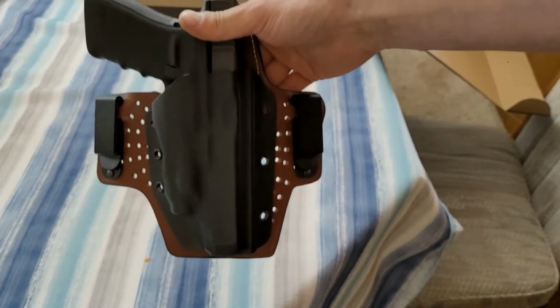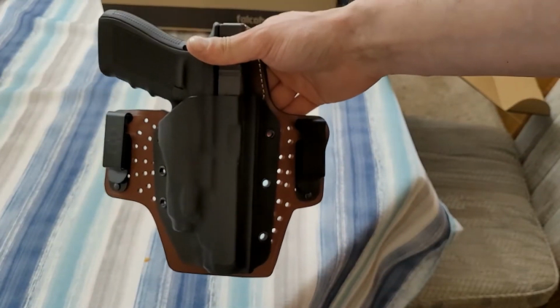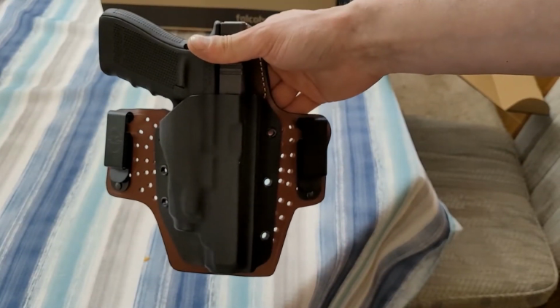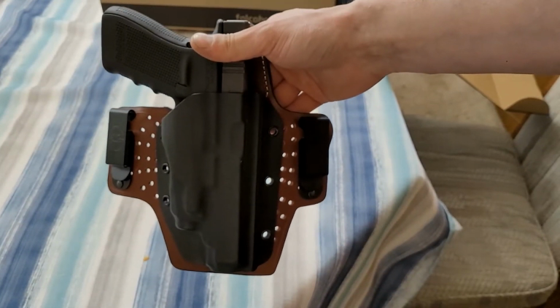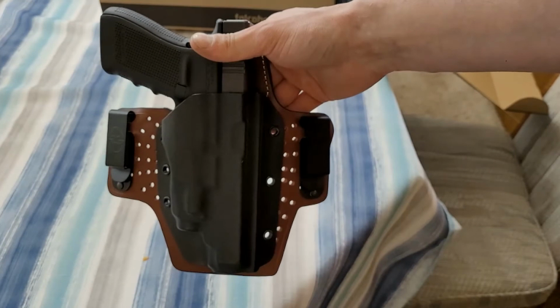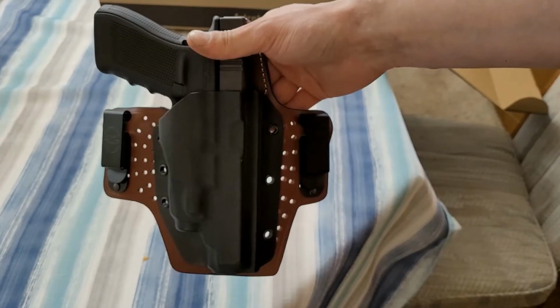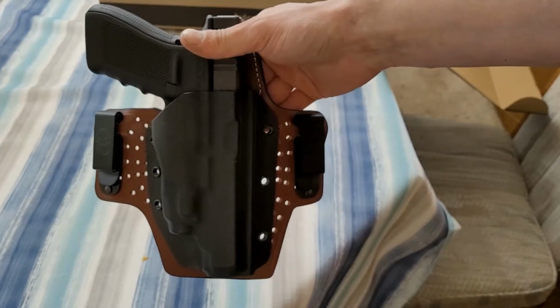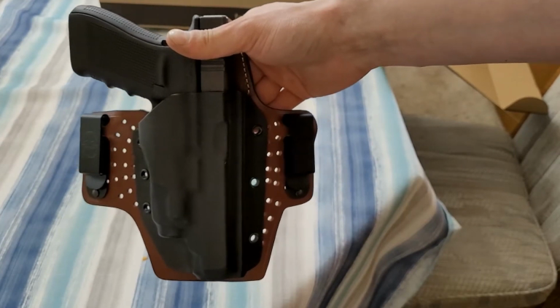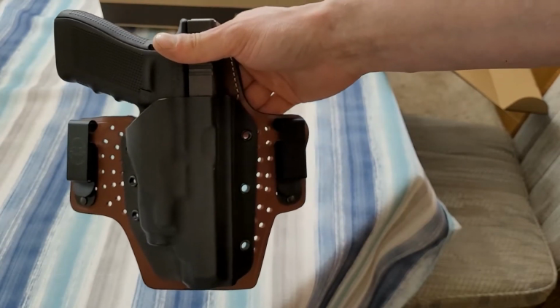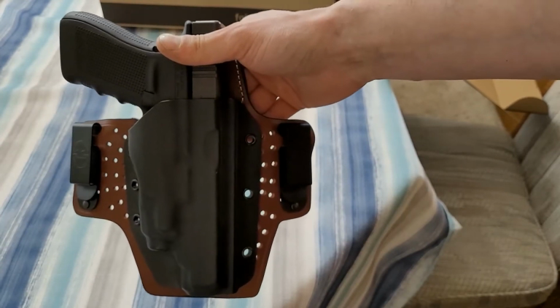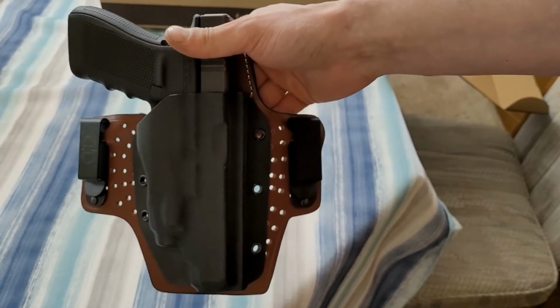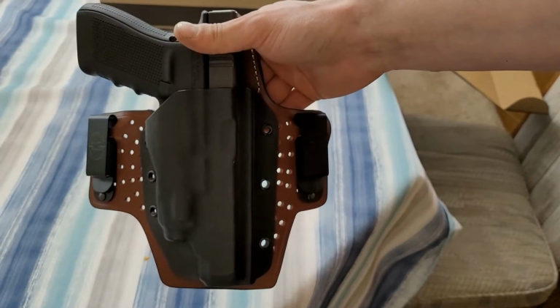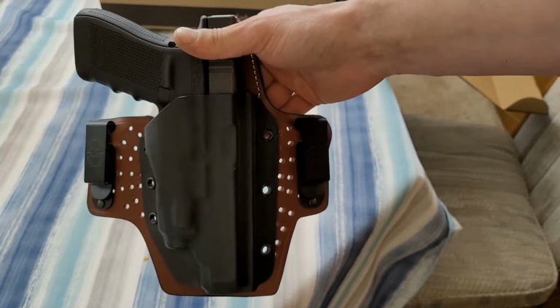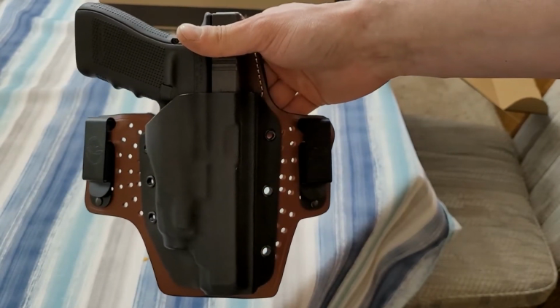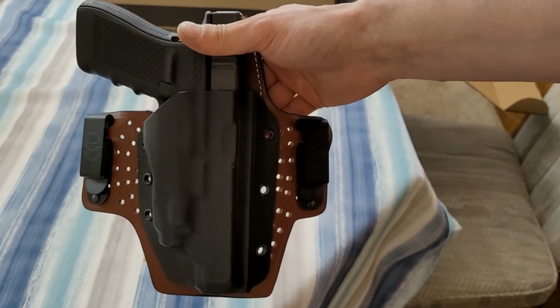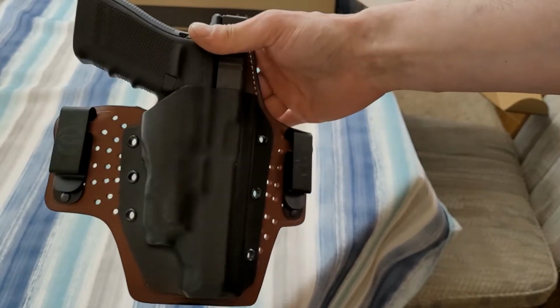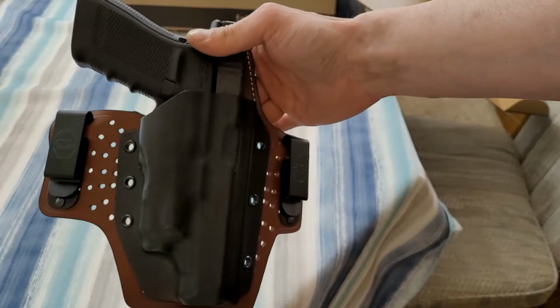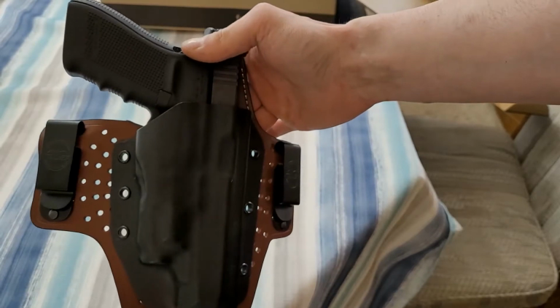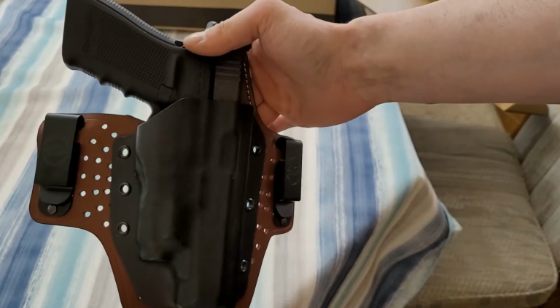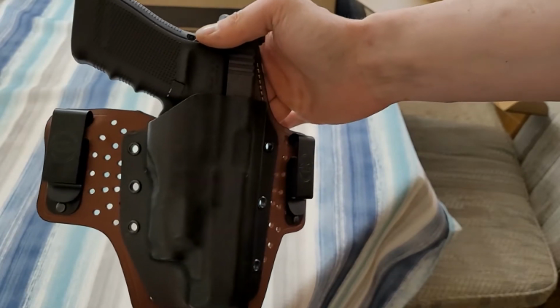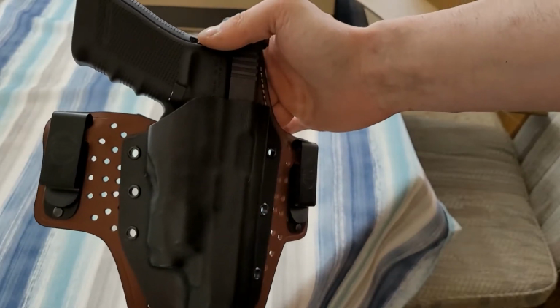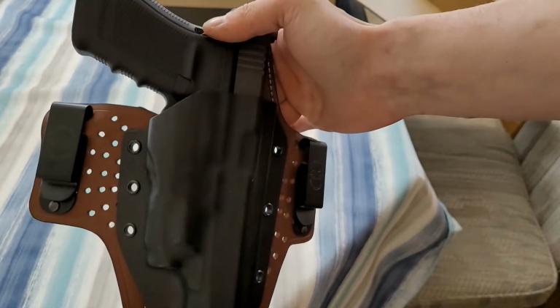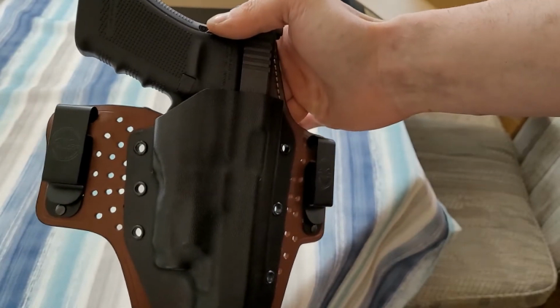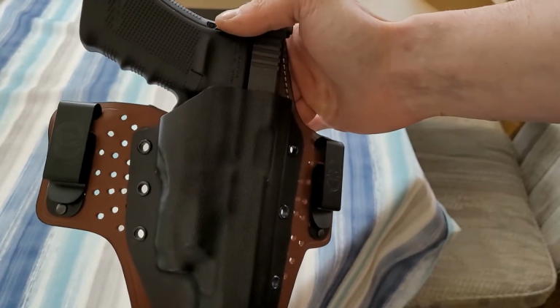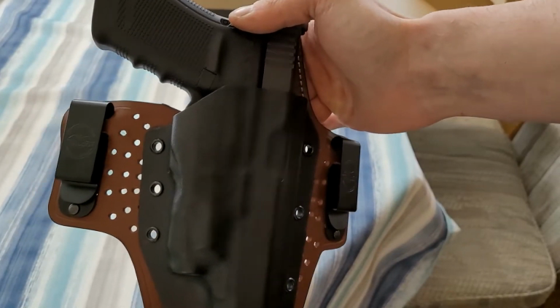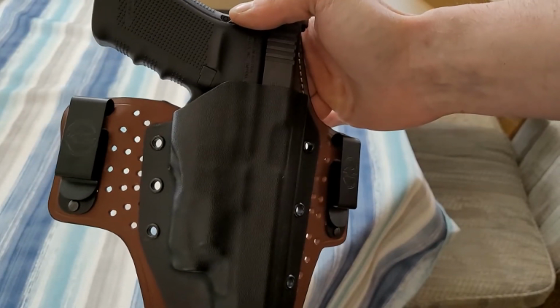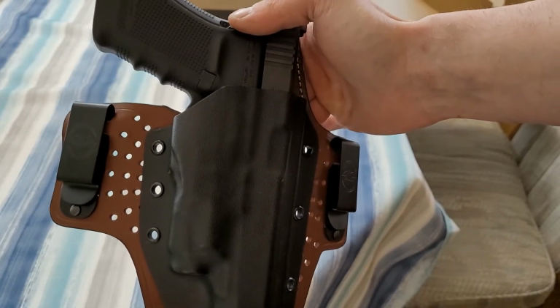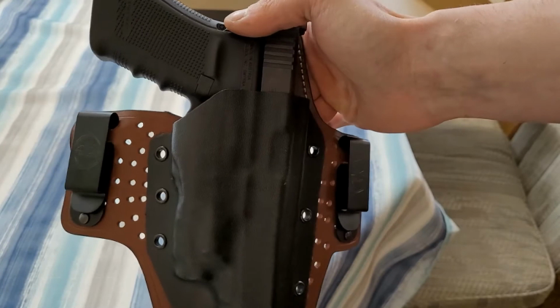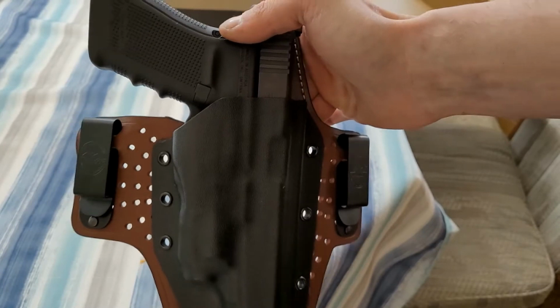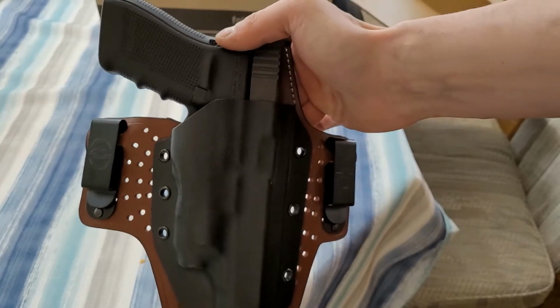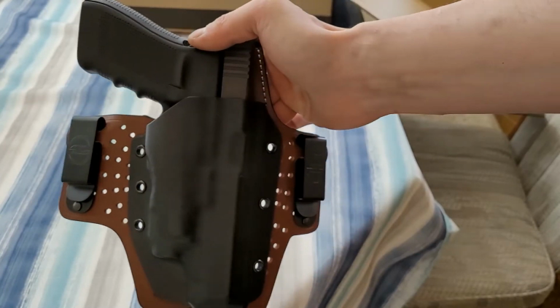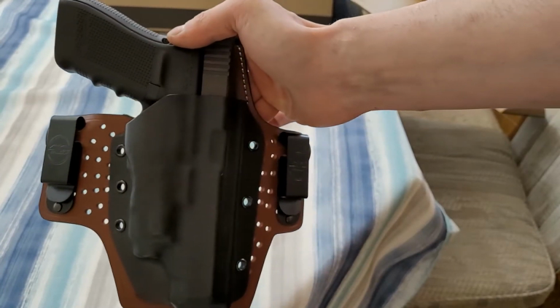This is a vertical holster — there's no real cant to it at all. I'm sure they would do that for you if you specified, but I just told them how I usually wear my gun and what sorts of things I prefer, and allowed them their own discretion for the rest.